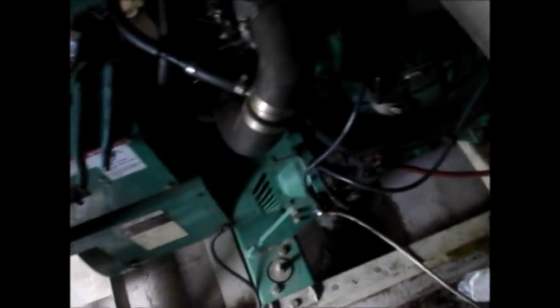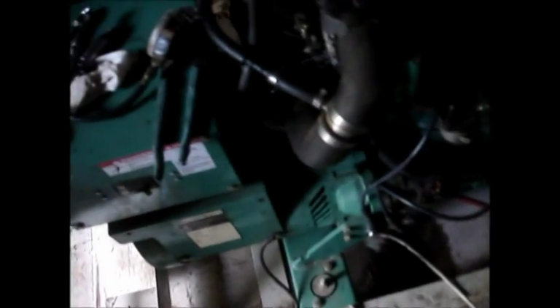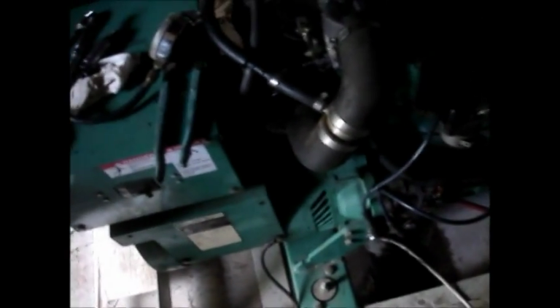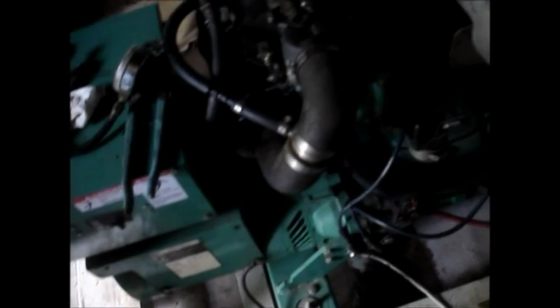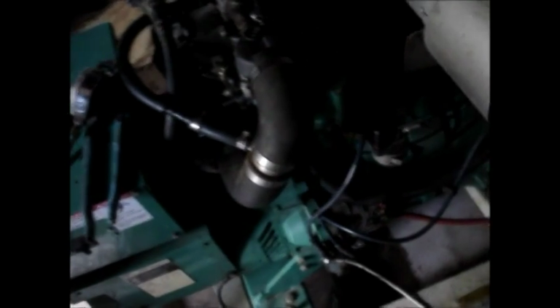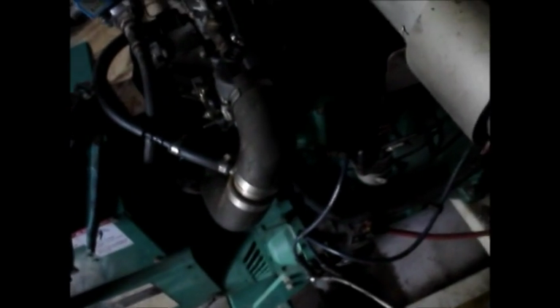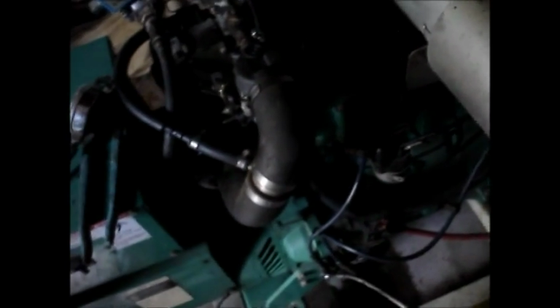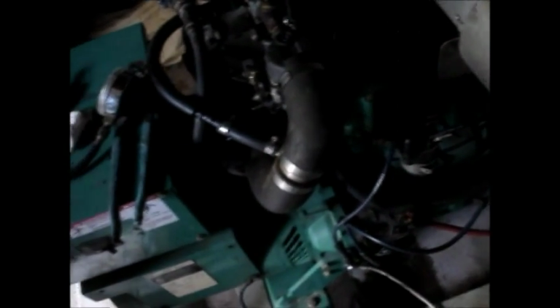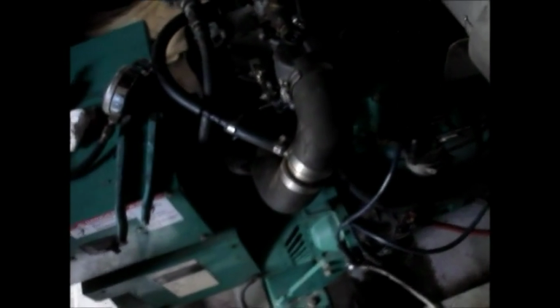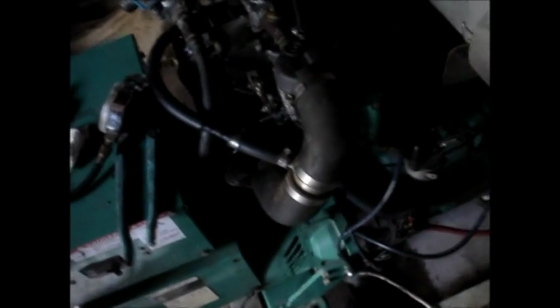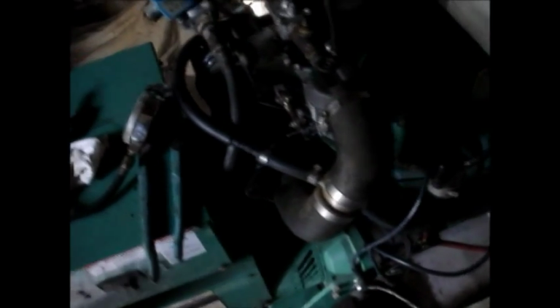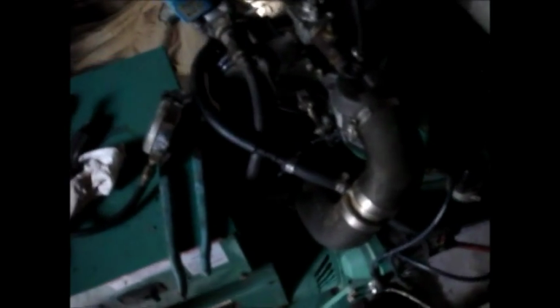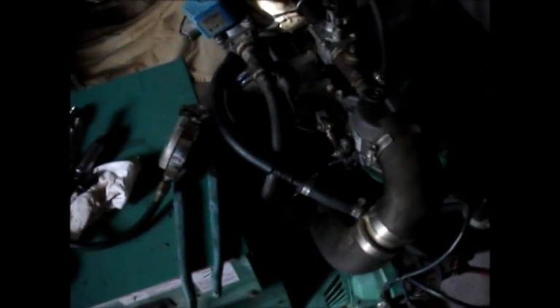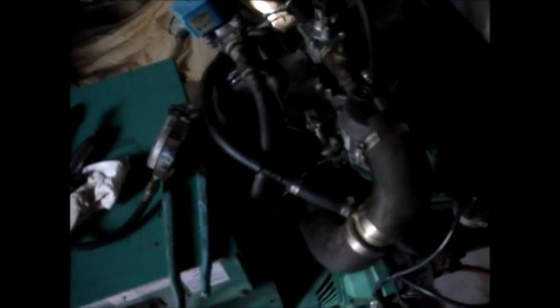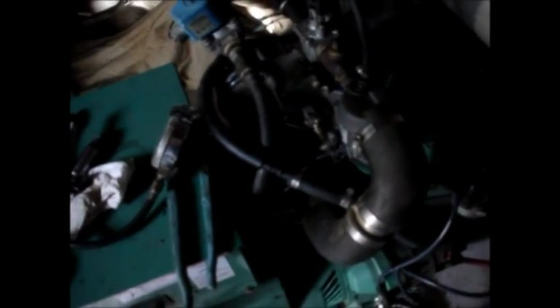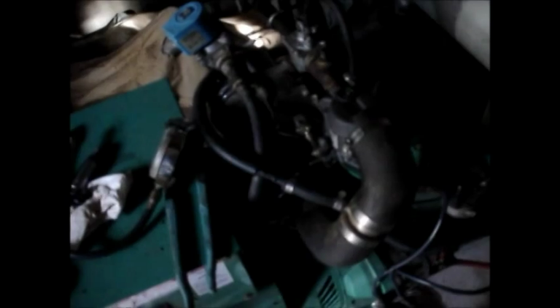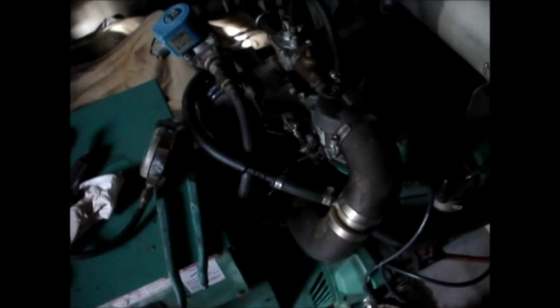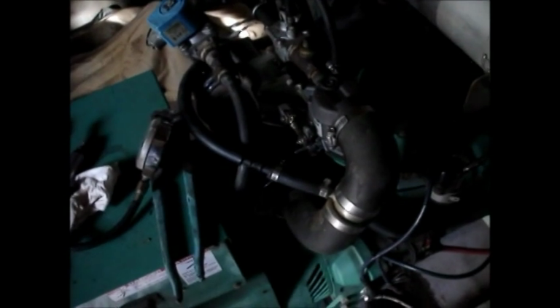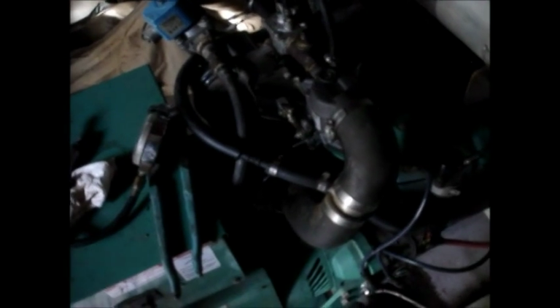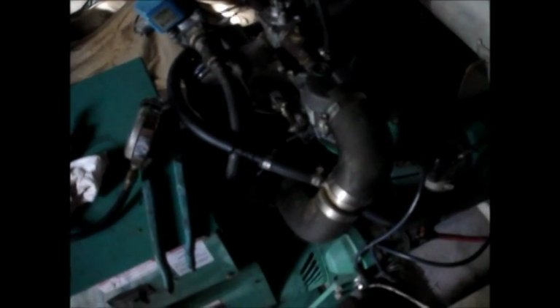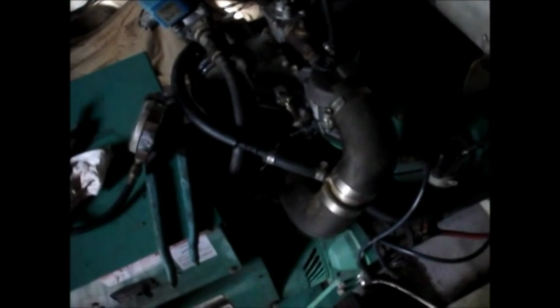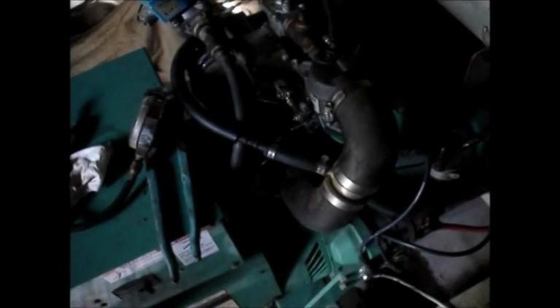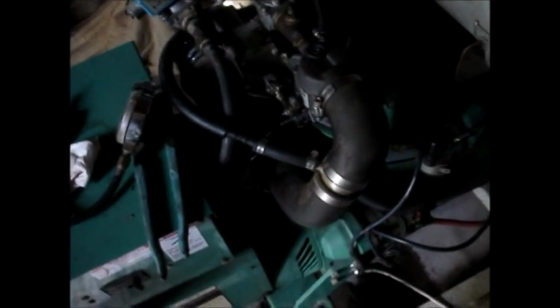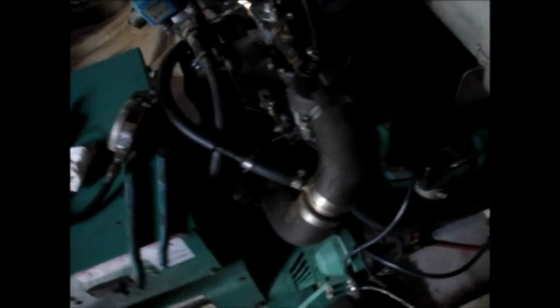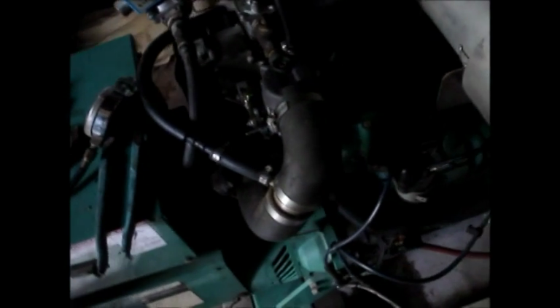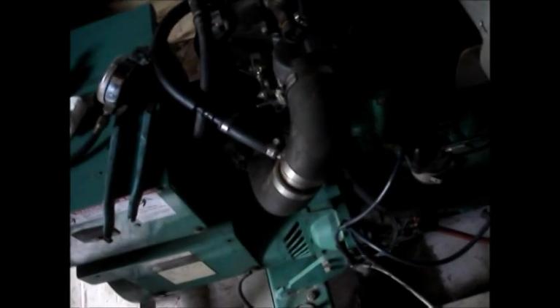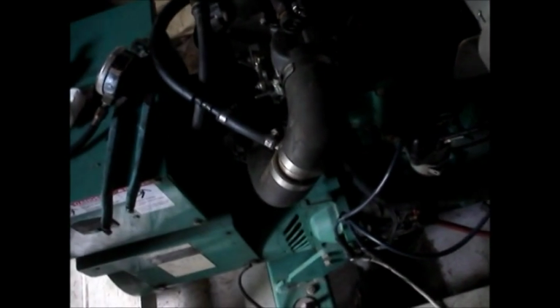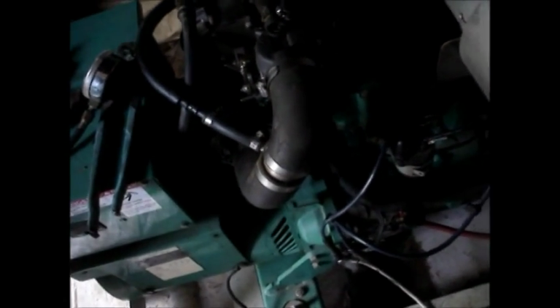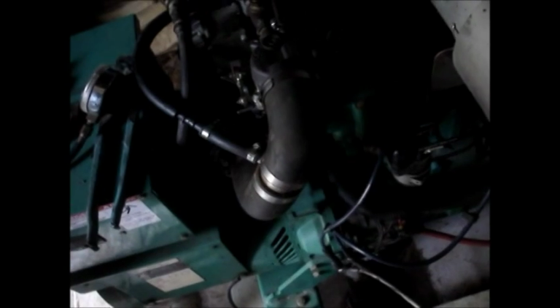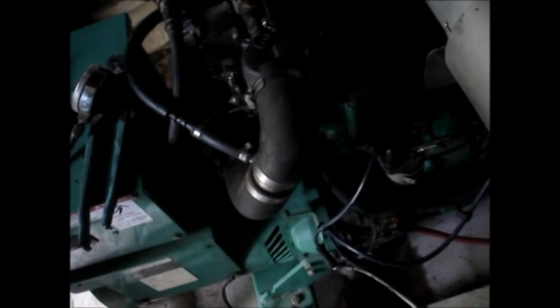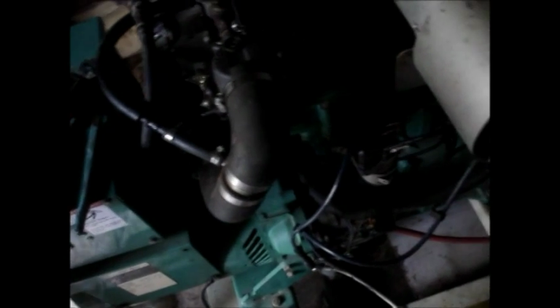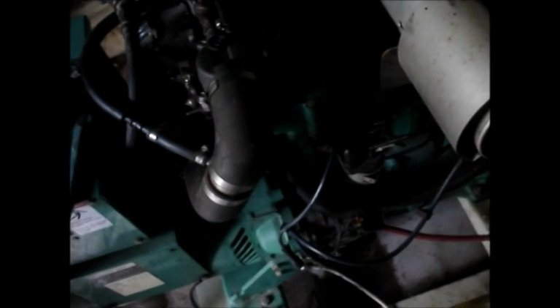It's a sad day in Mudville. The battery itself is roughly $300, plus you have to go buy one. And this is going to have to be re-ringed, if not new pistons — we'll find out when we get it apart.